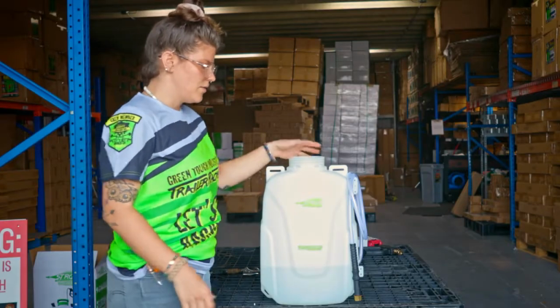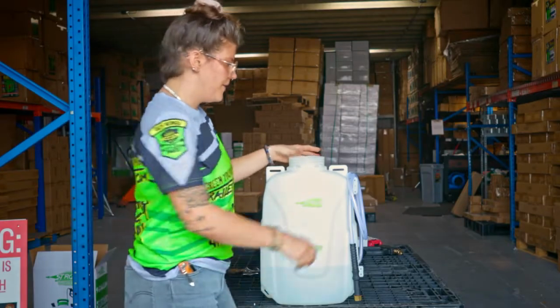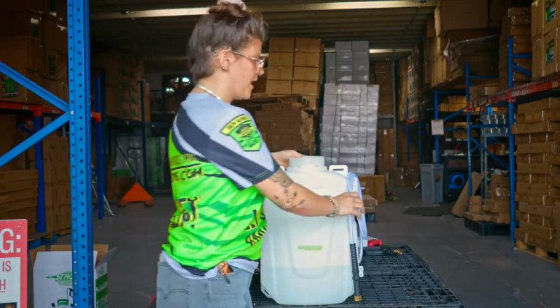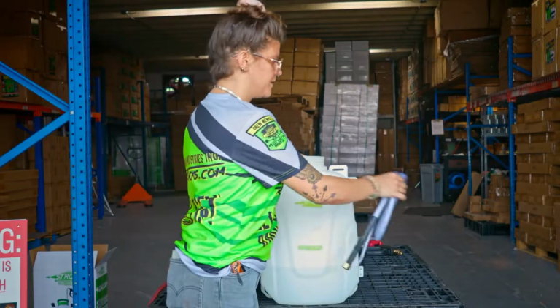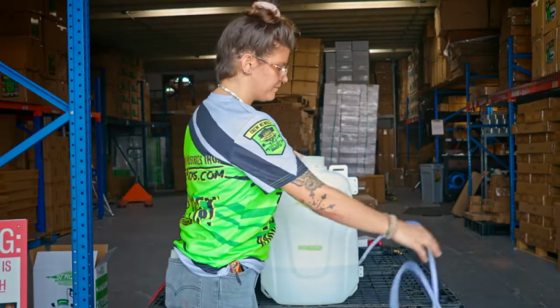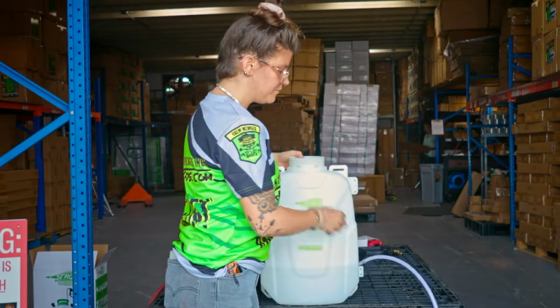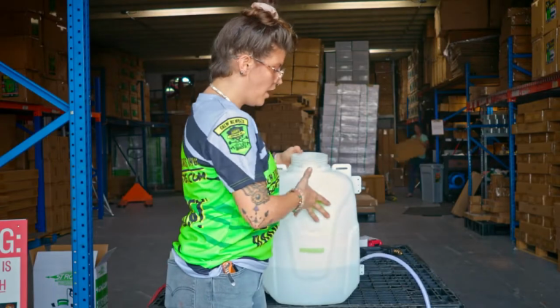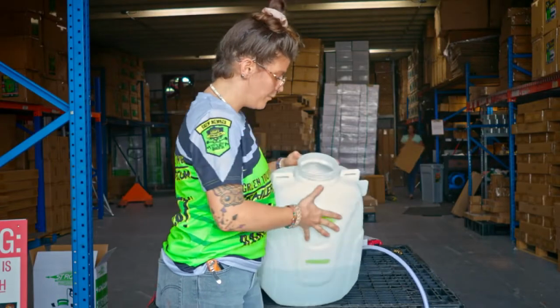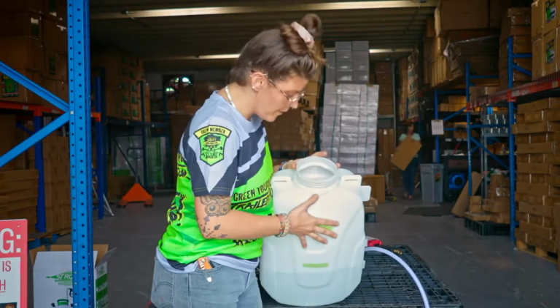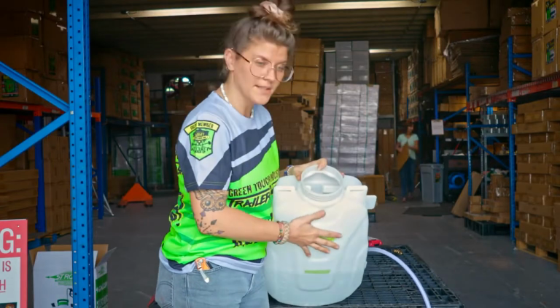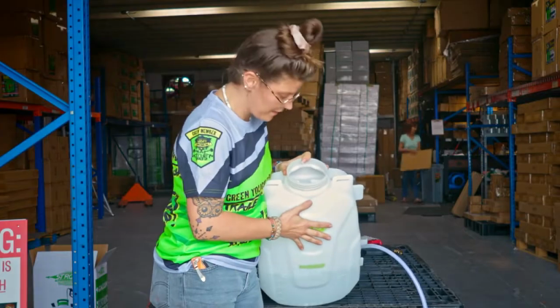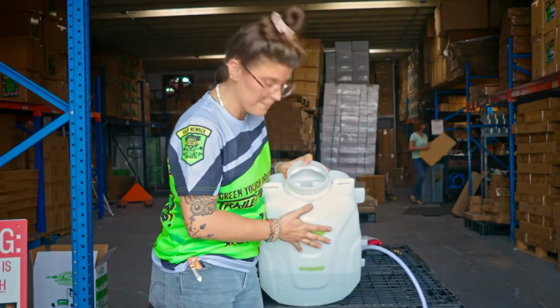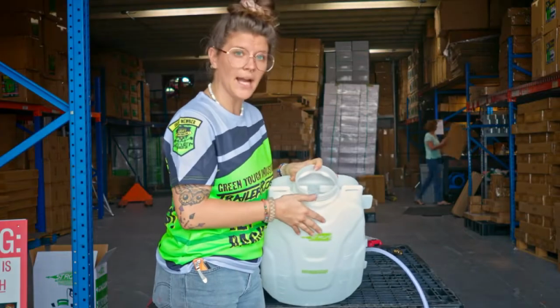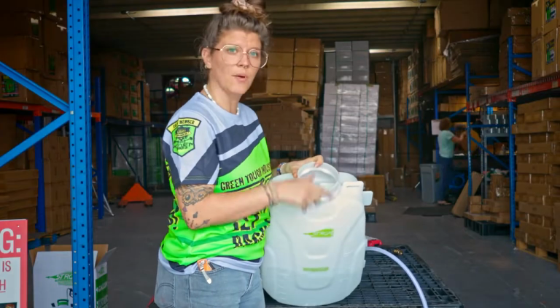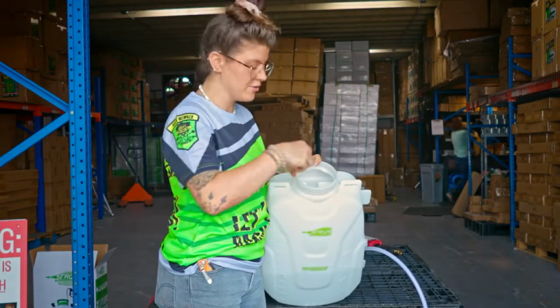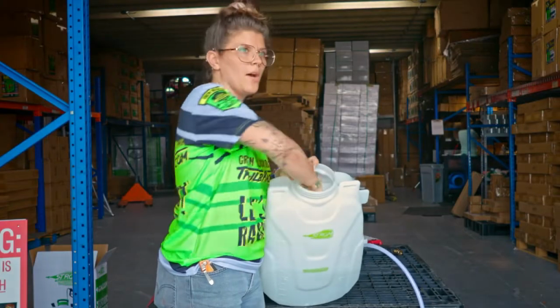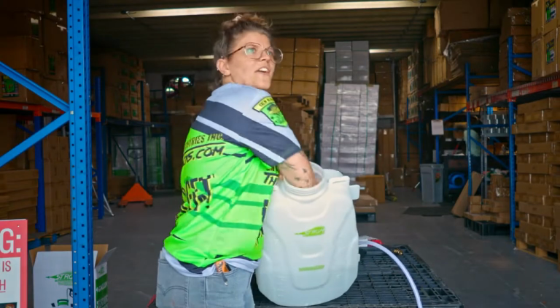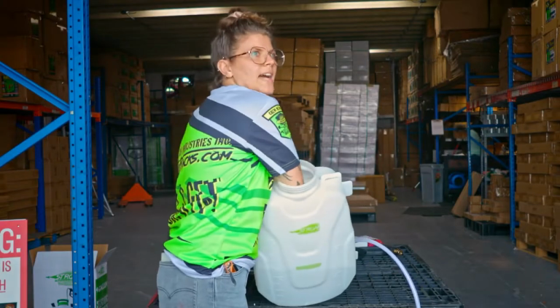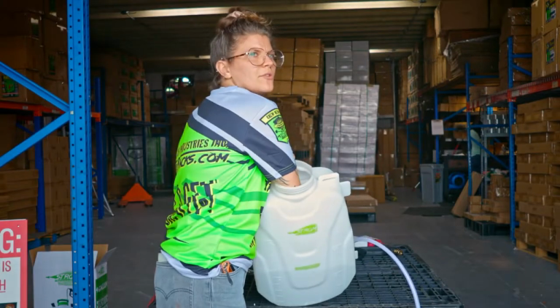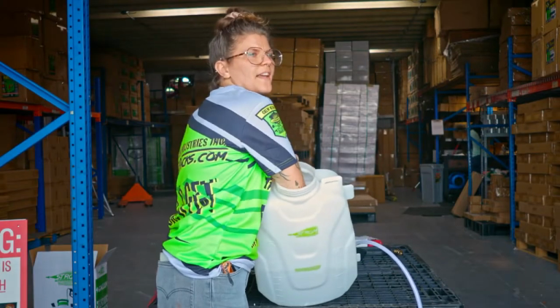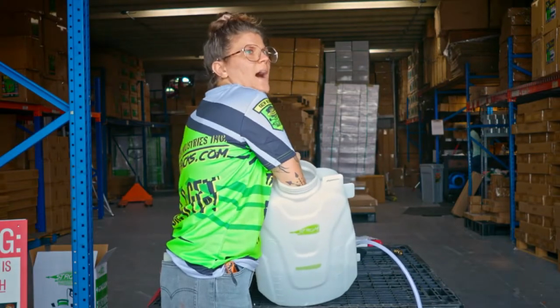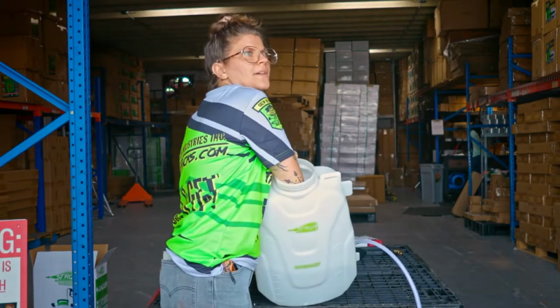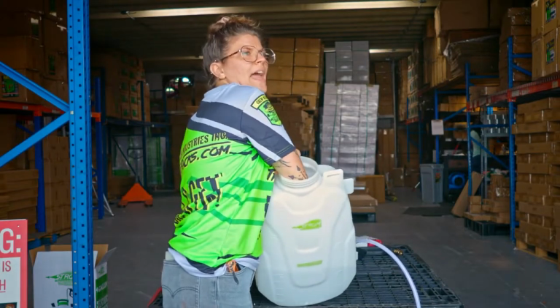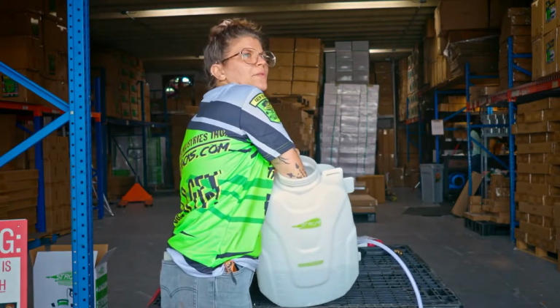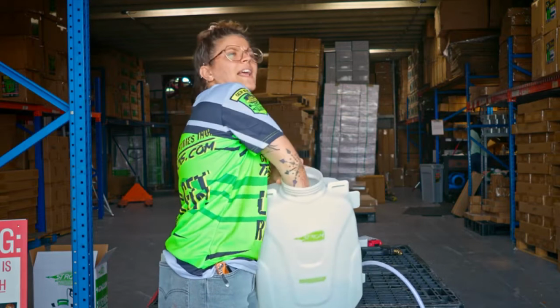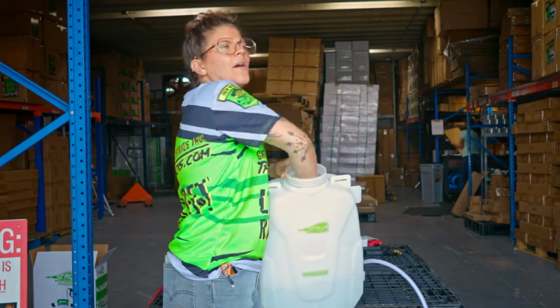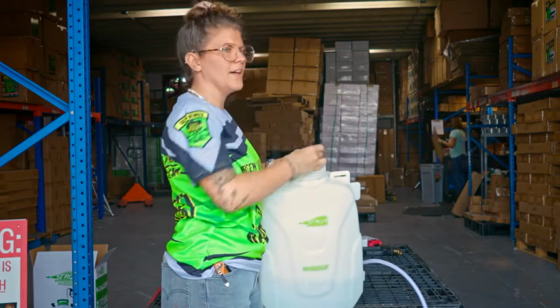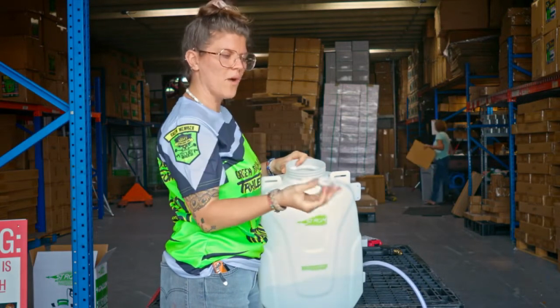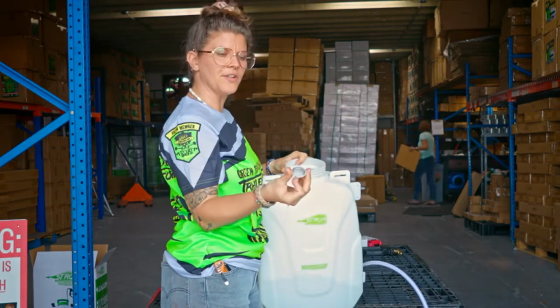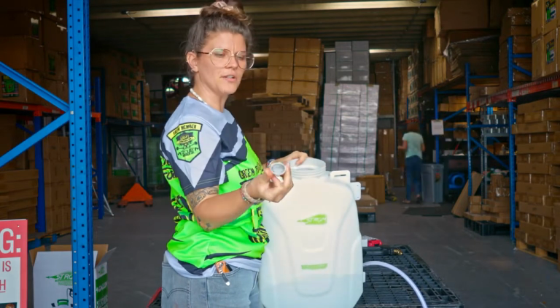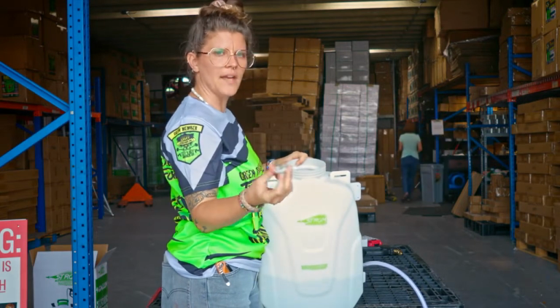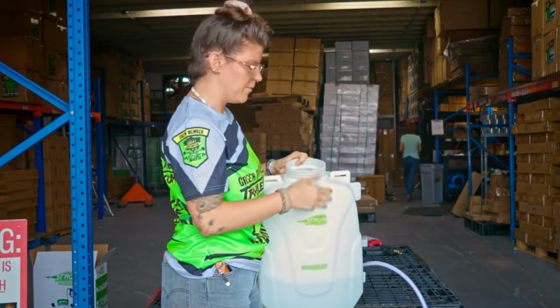So in this case, we'll go inside to where the black elbow — the L-shaped elbow — is facing down, and we'll just face it up, and we will take out the white filter on the end of the elbow.